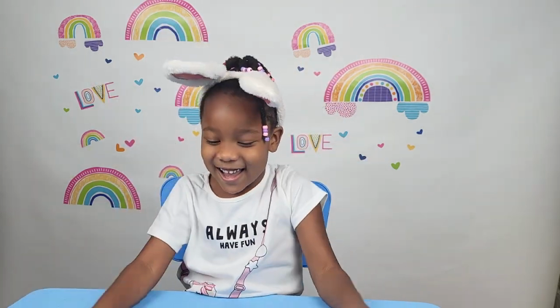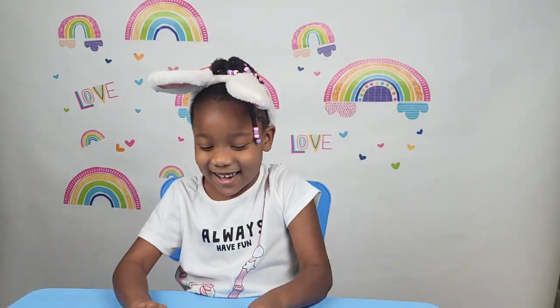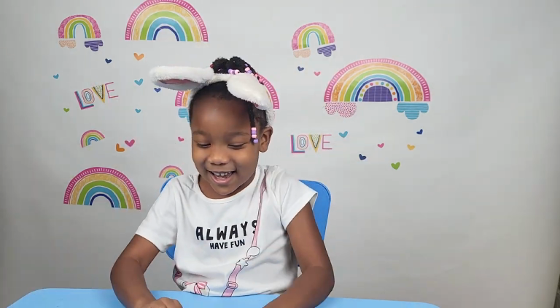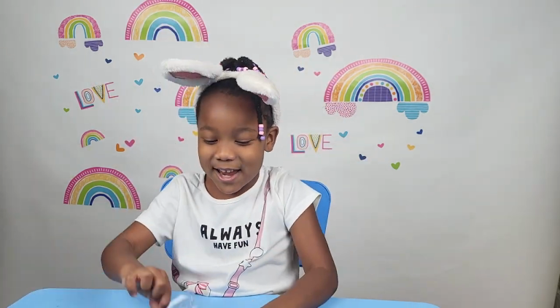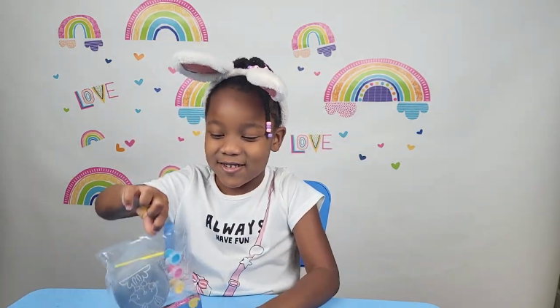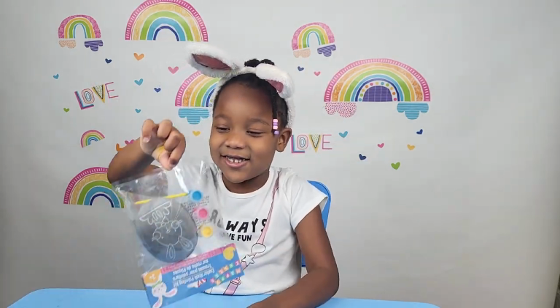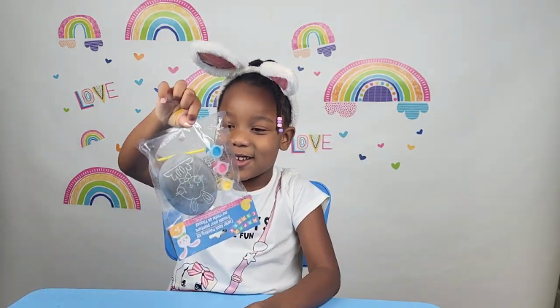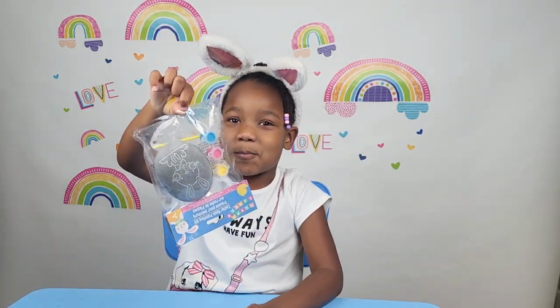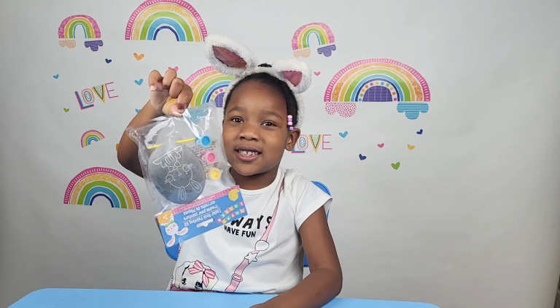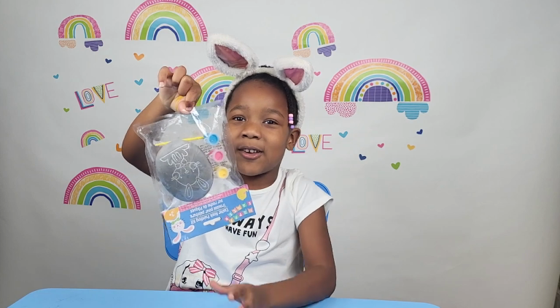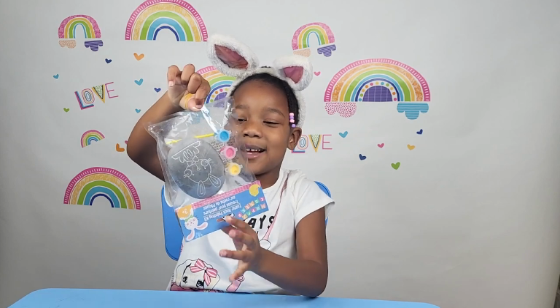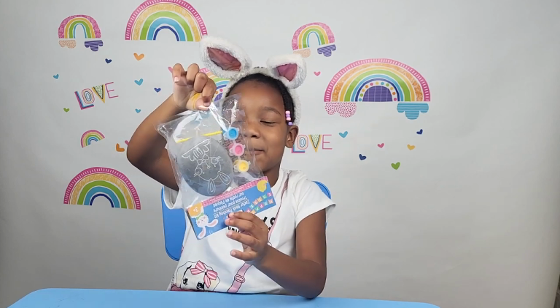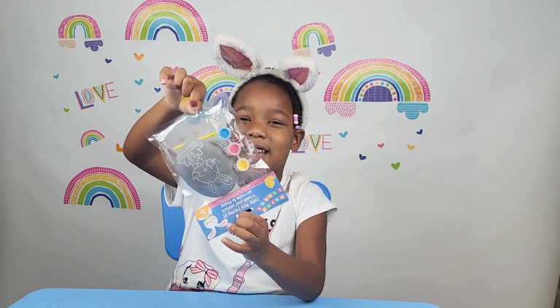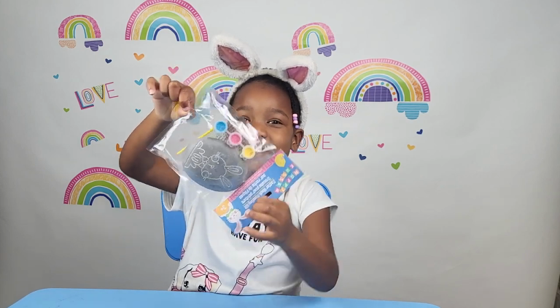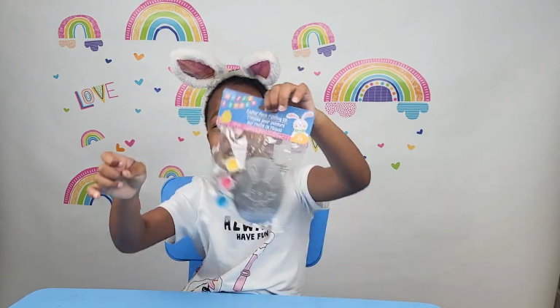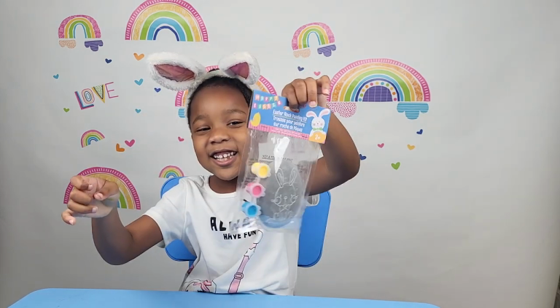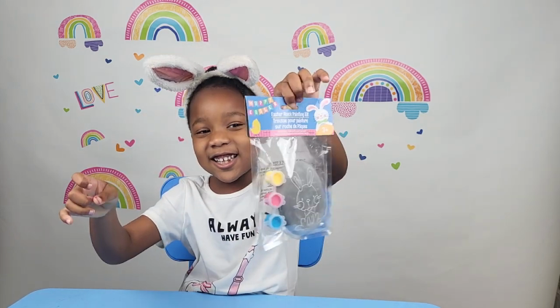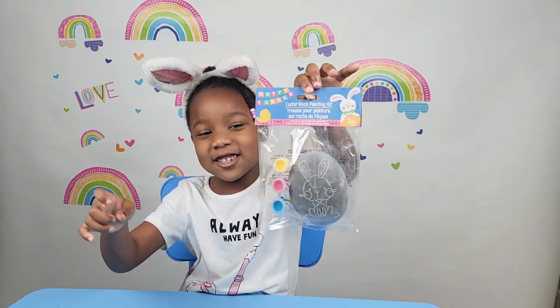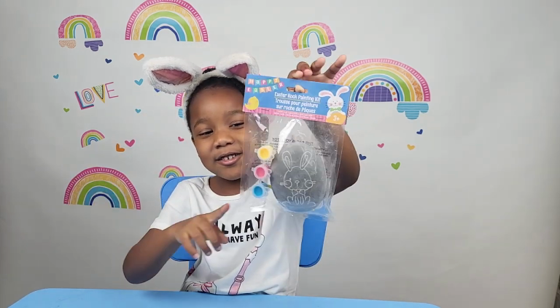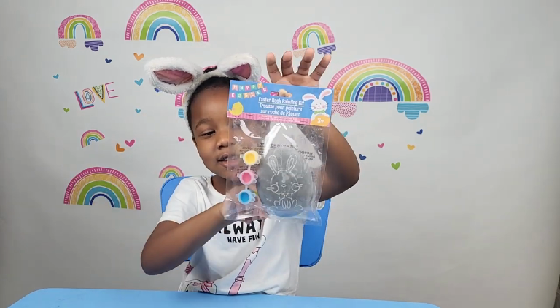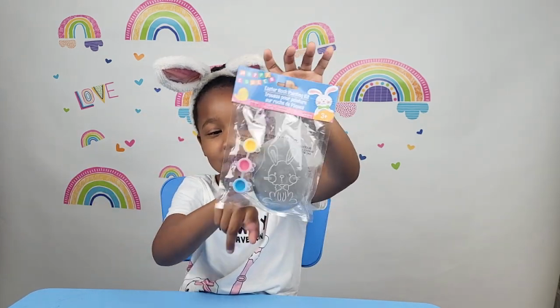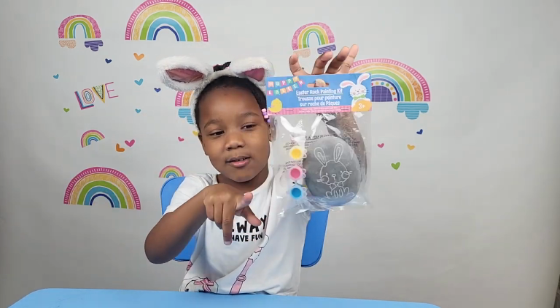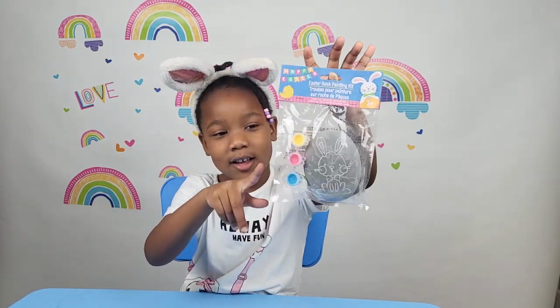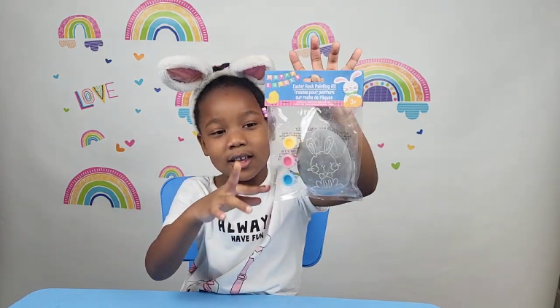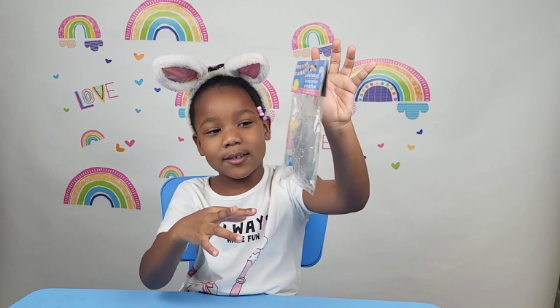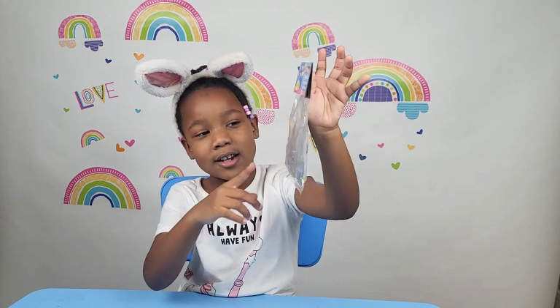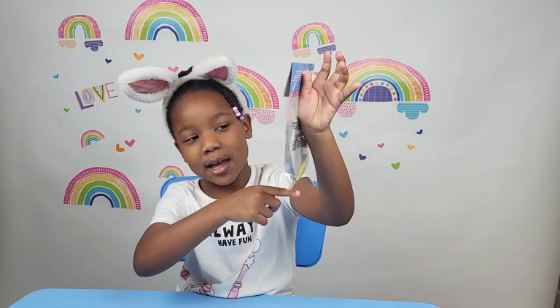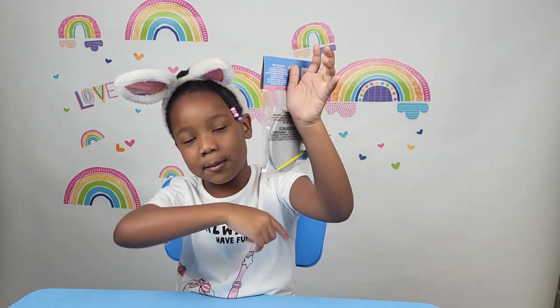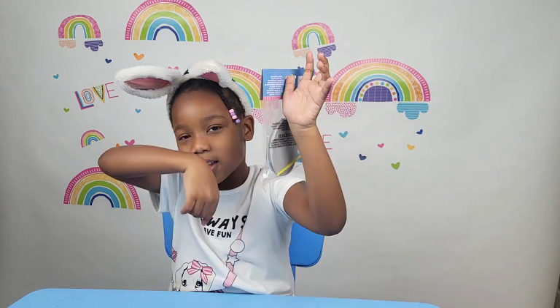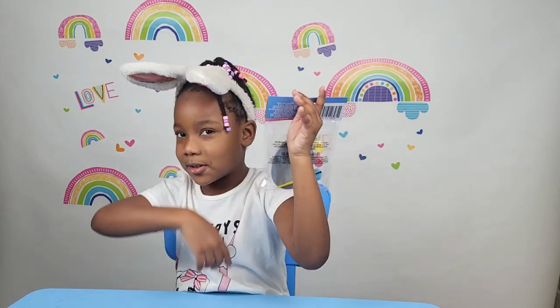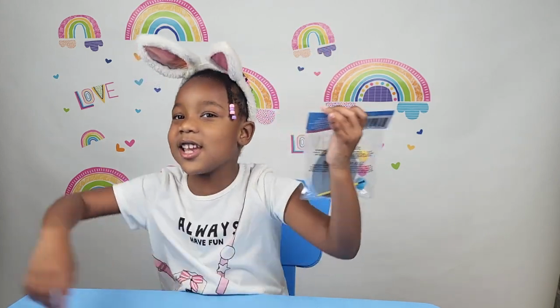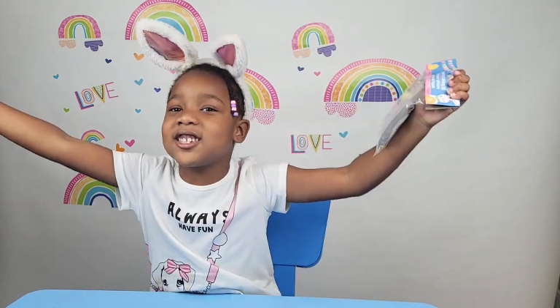I got a painting rock today. These started bunnies upside down — this is what it looks like. There's a painting rock, and it's a bunny because it's almost Easter!